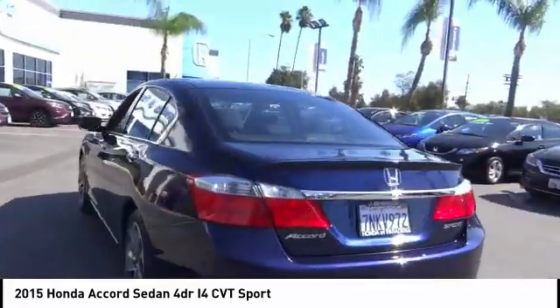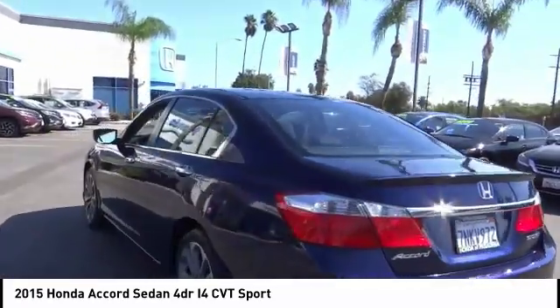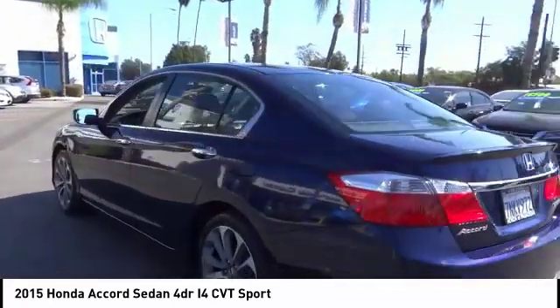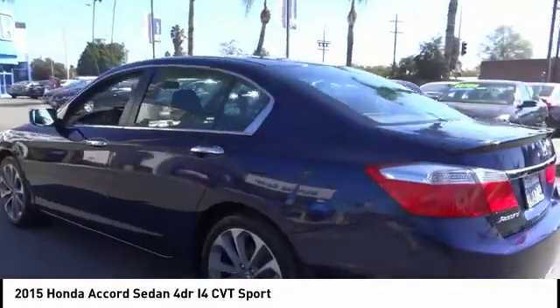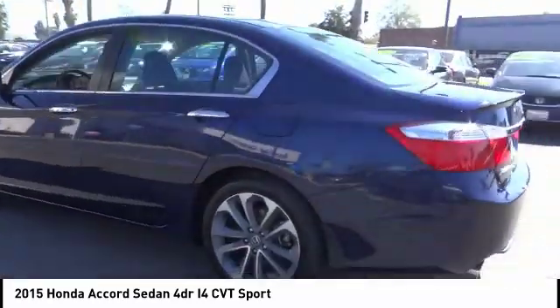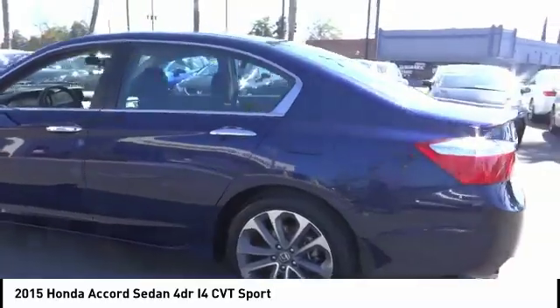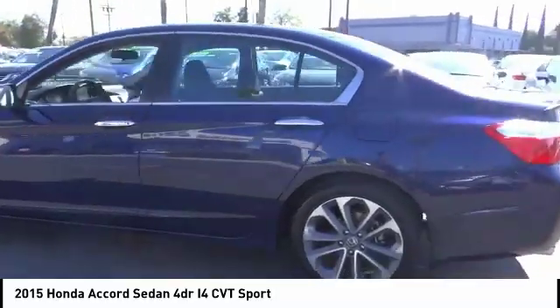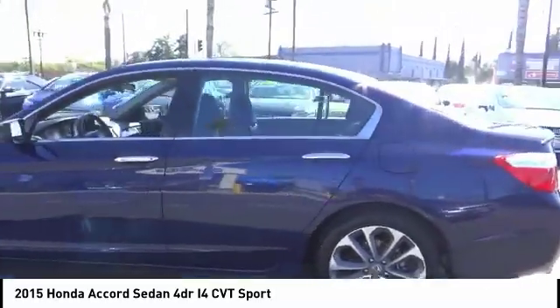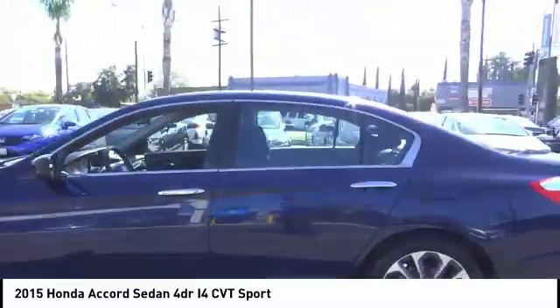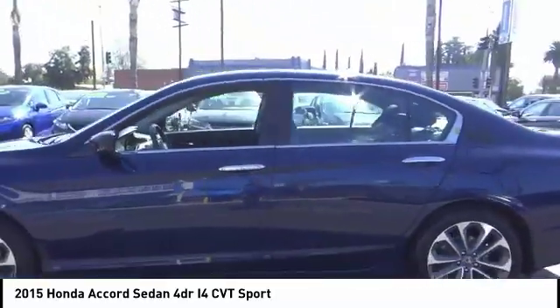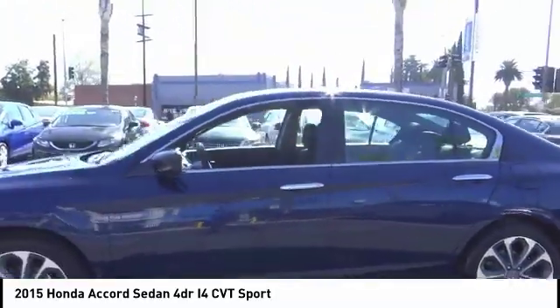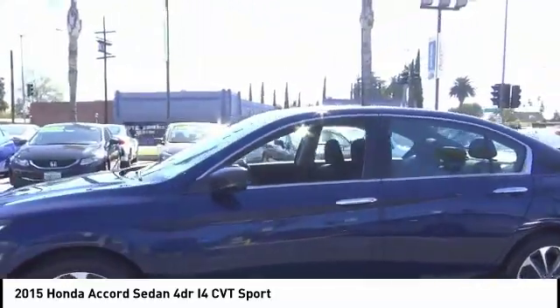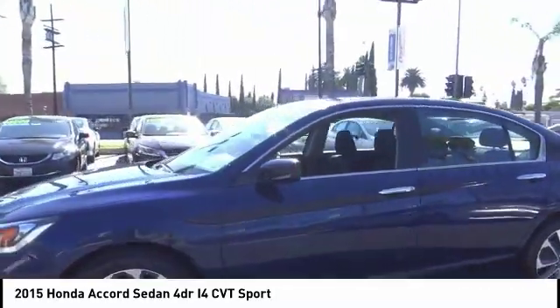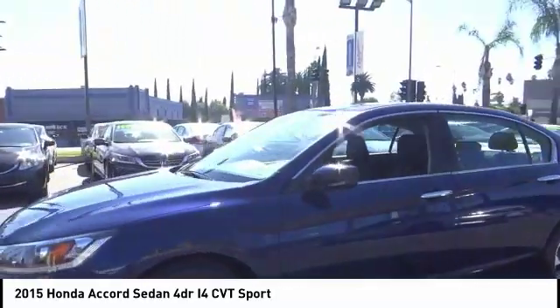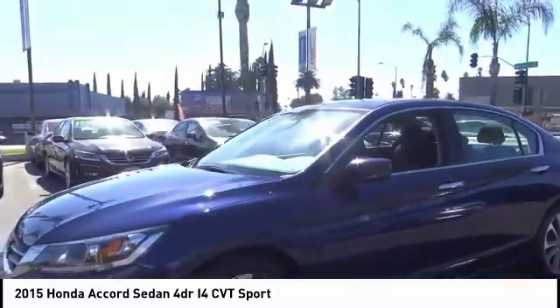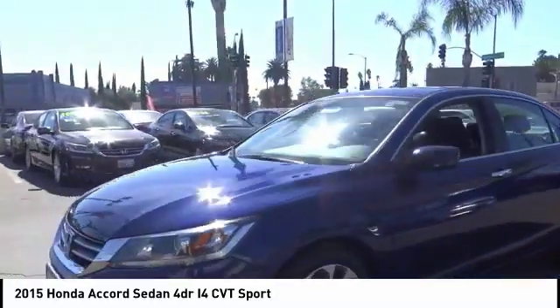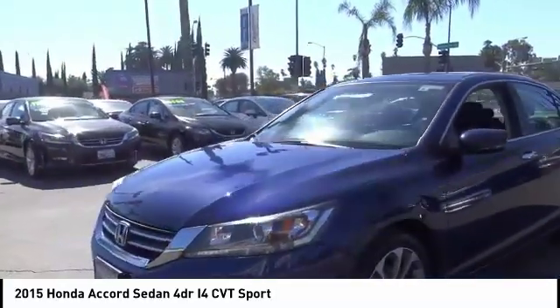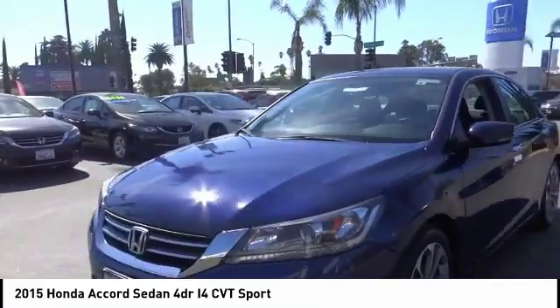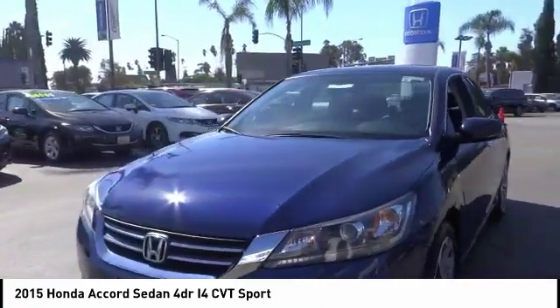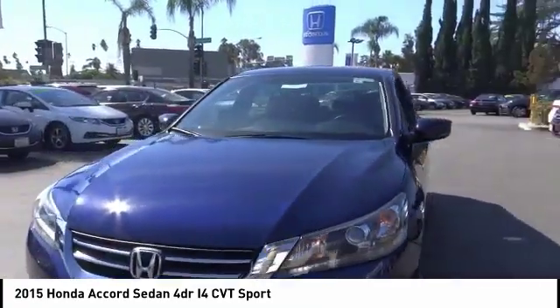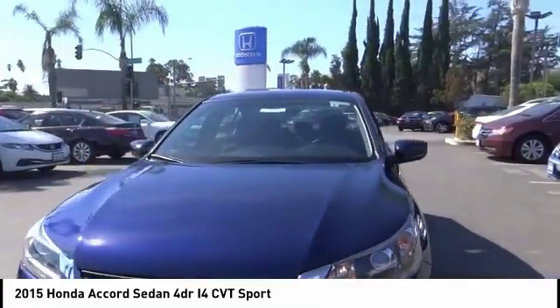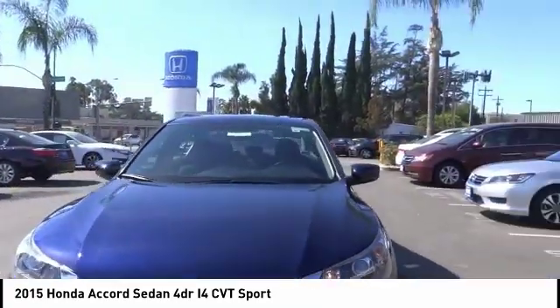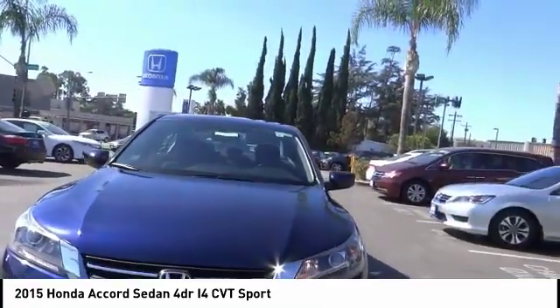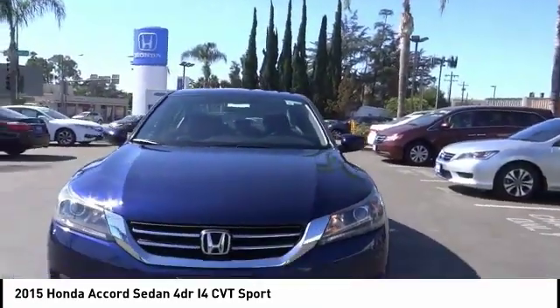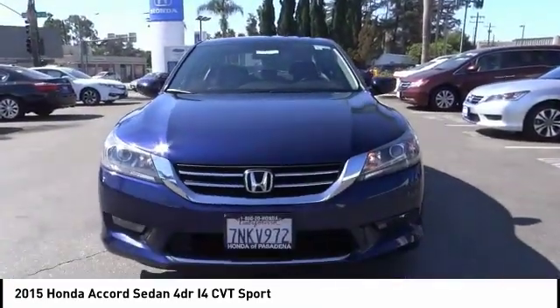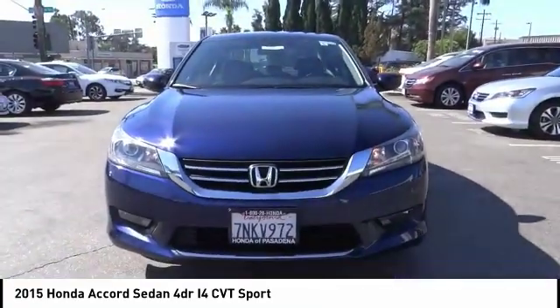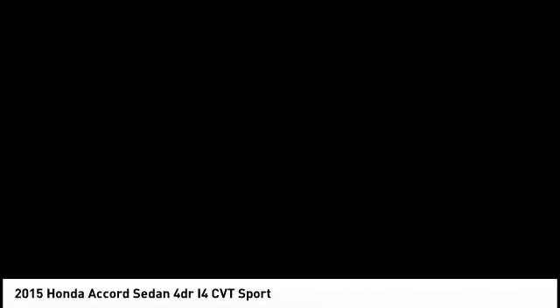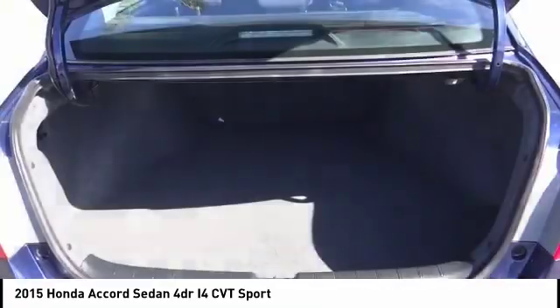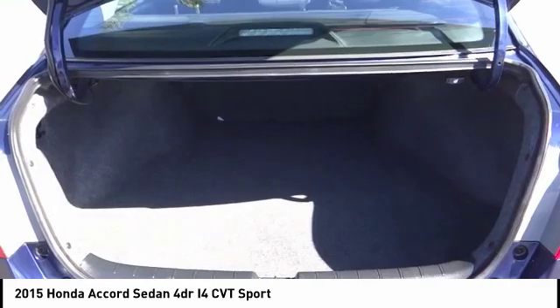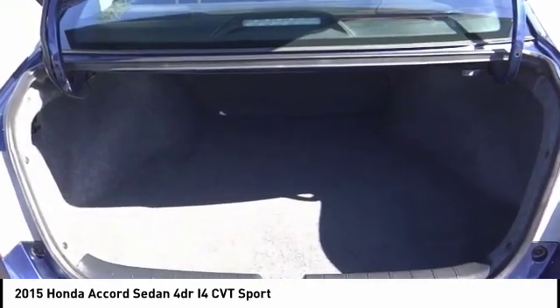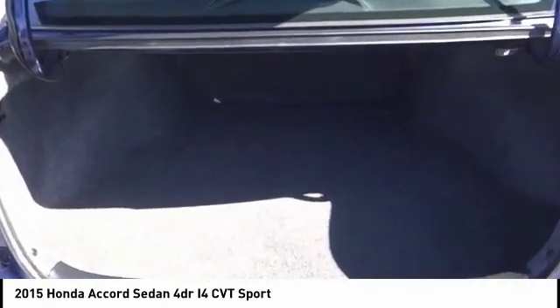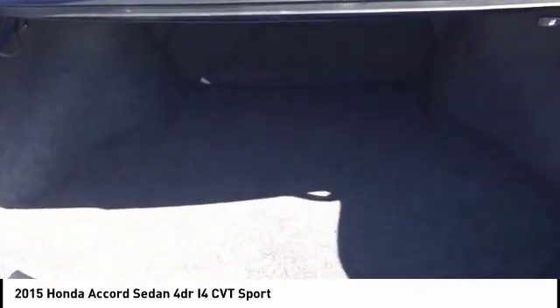This vehicle has less than 45,000 miles. Here are some of this vehicle's great options: traction control, air conditioning, dual airbags, leather wrapped steering wheel, alloy wheels, and power steering.